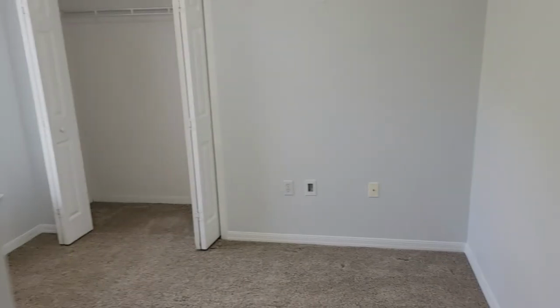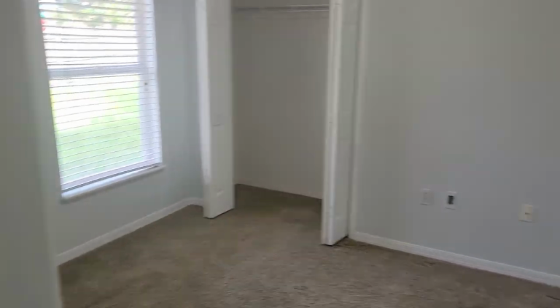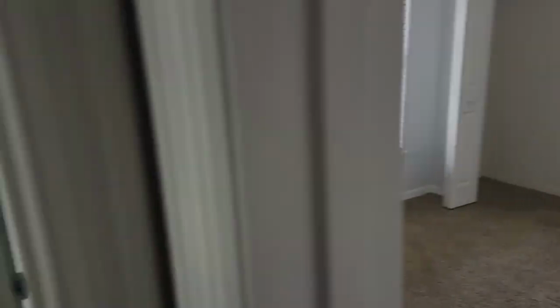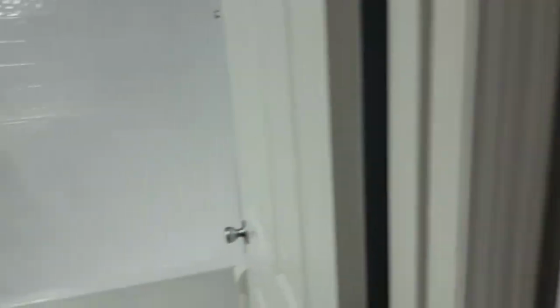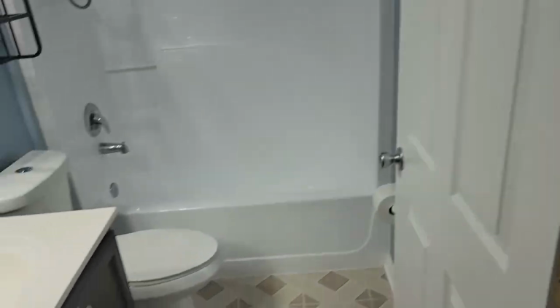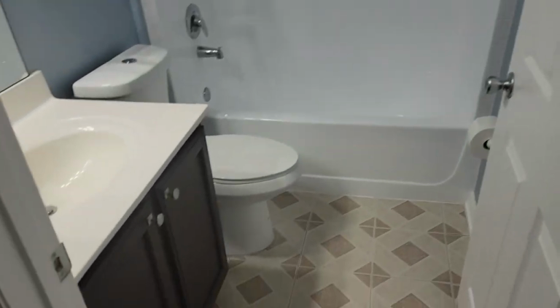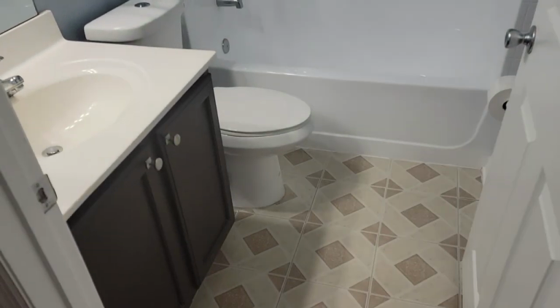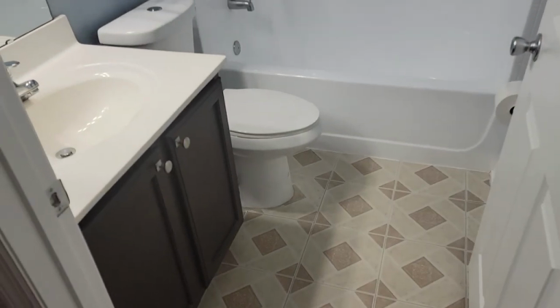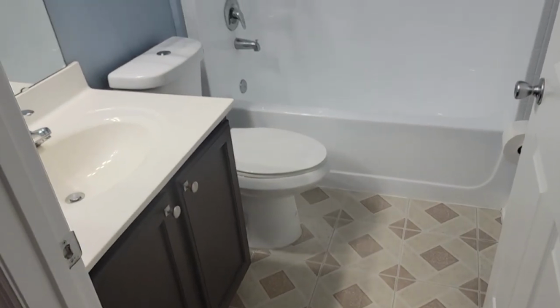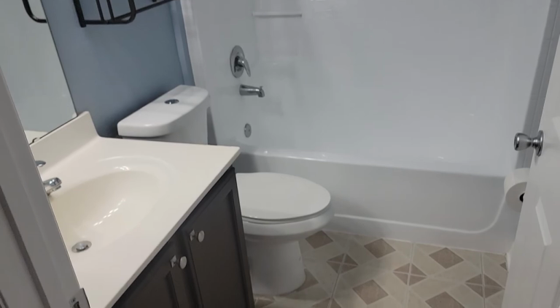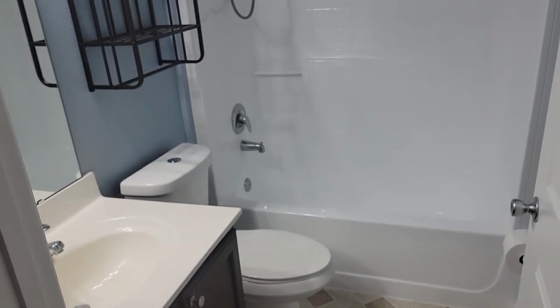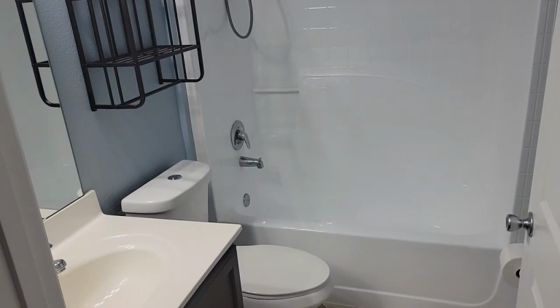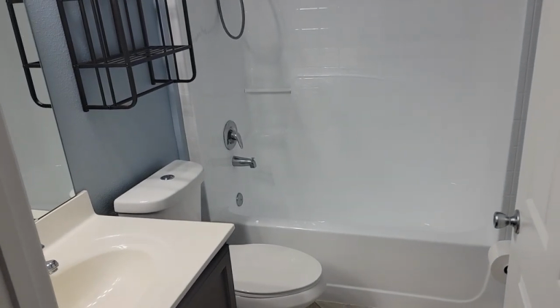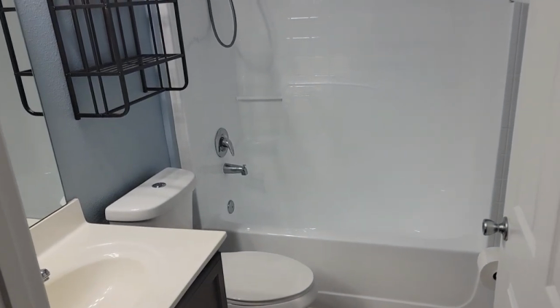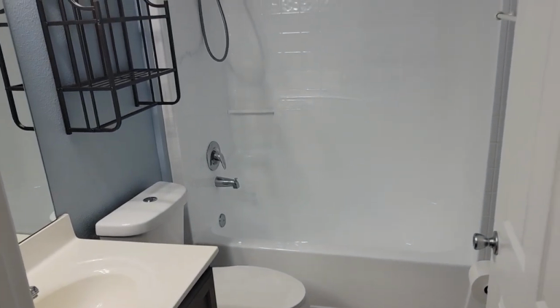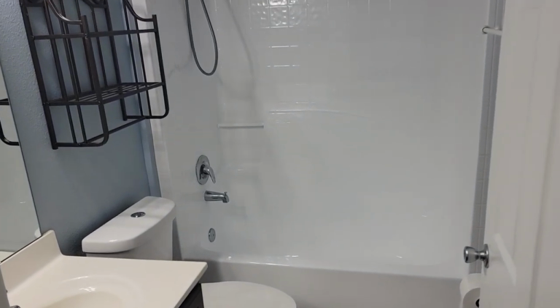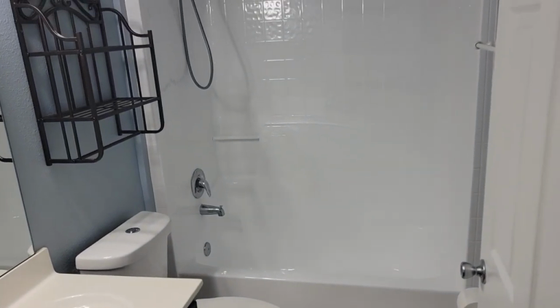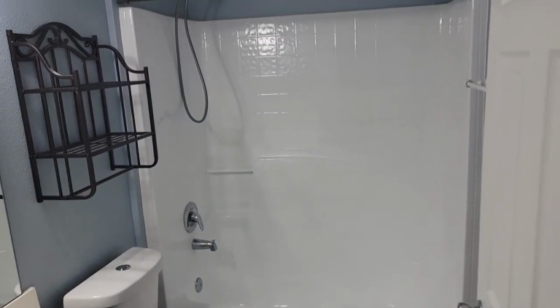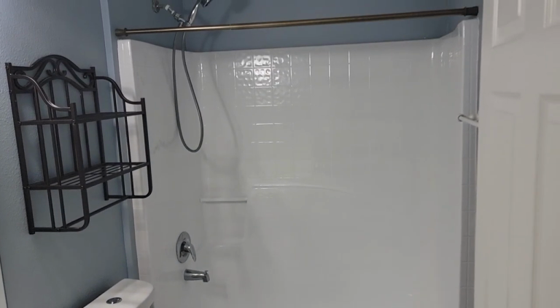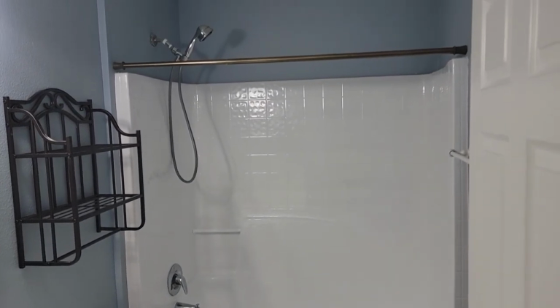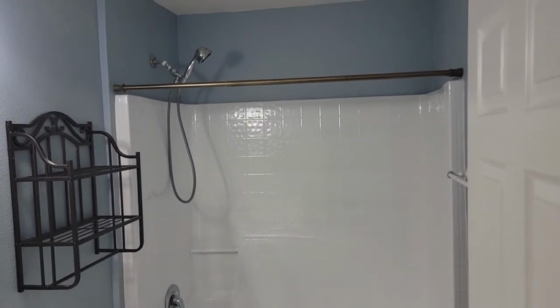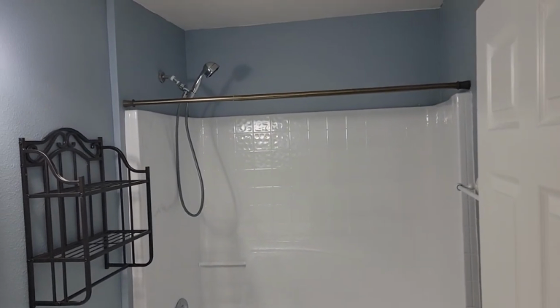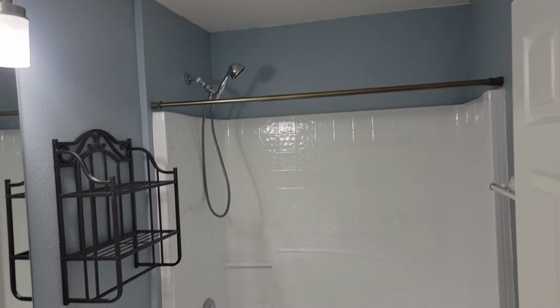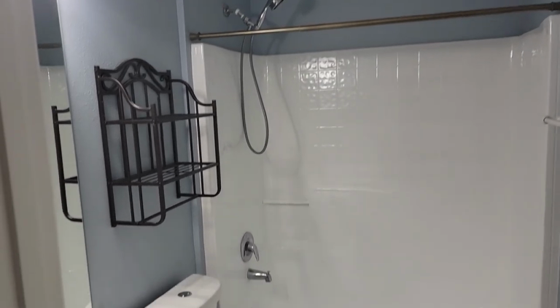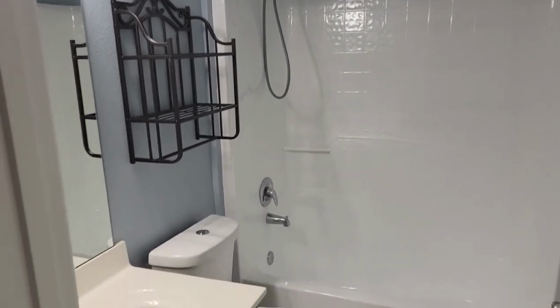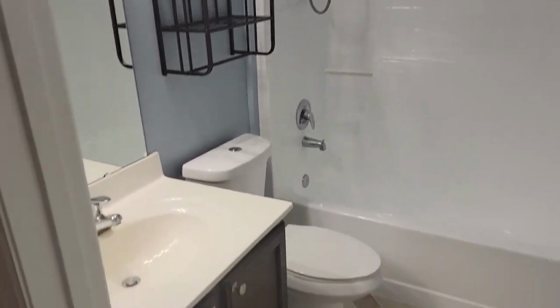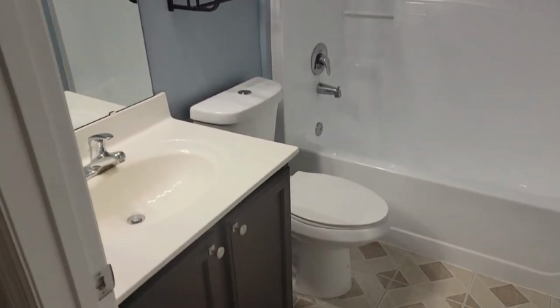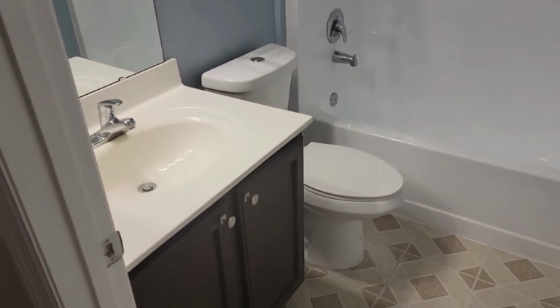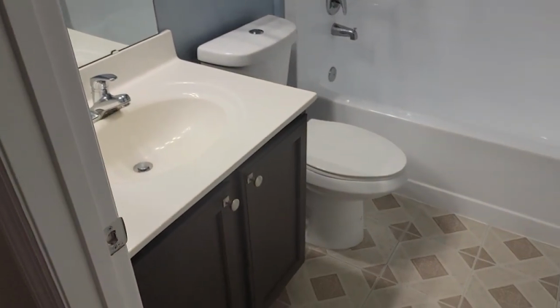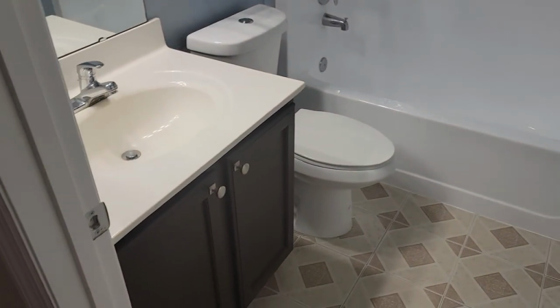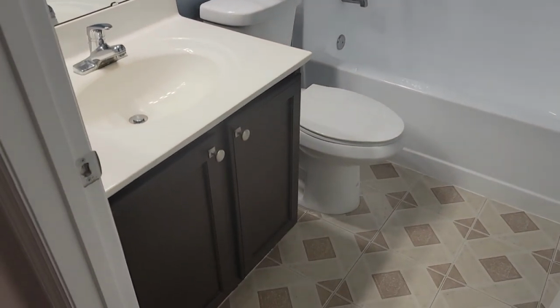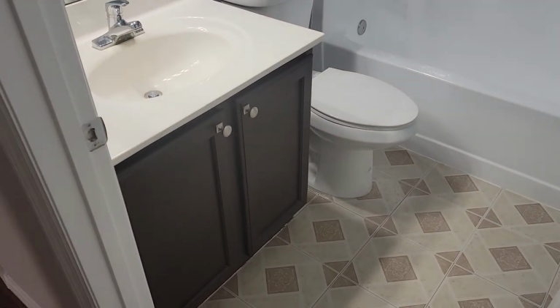And of course we have the guest bath — an all-in-one tub-shower combination, one-piece fiberglass. We have a toilet and a 36-inch sink vanity.